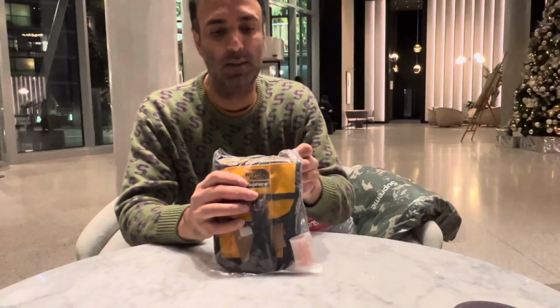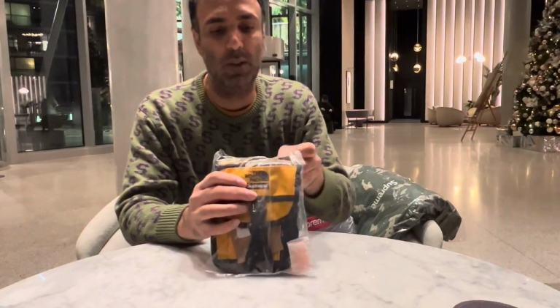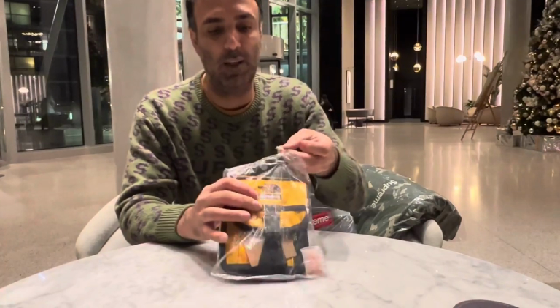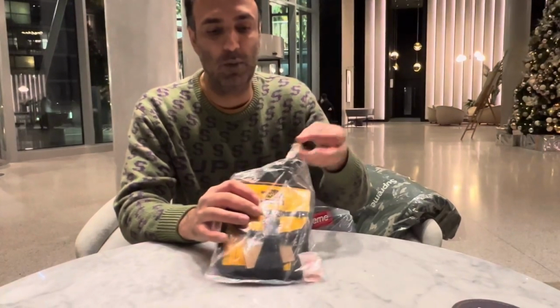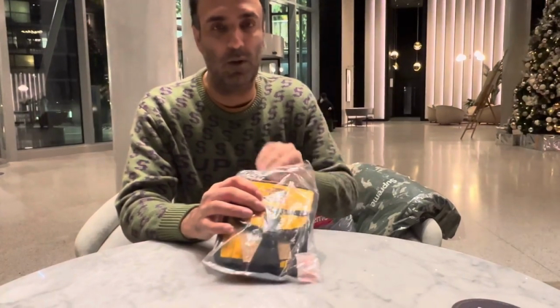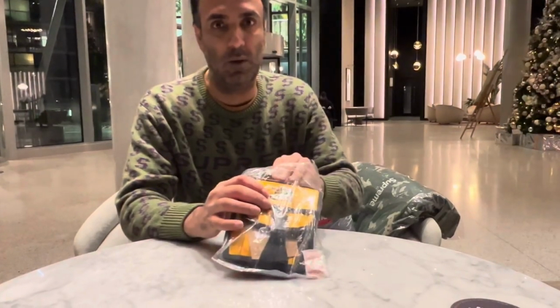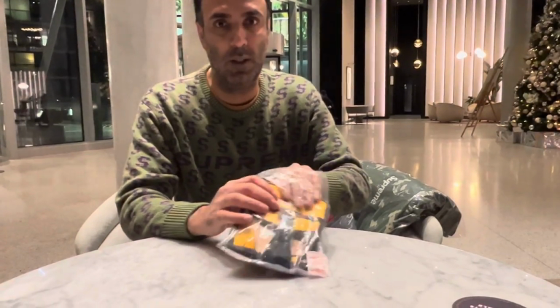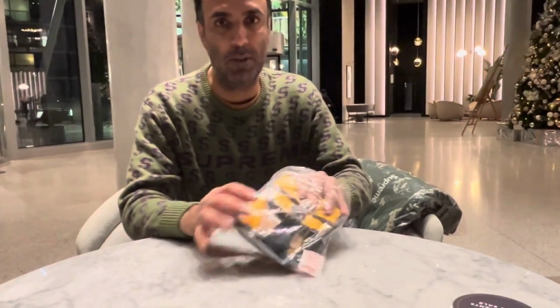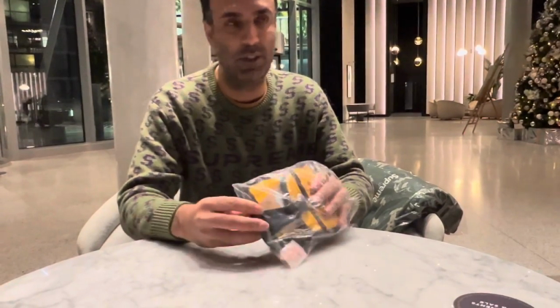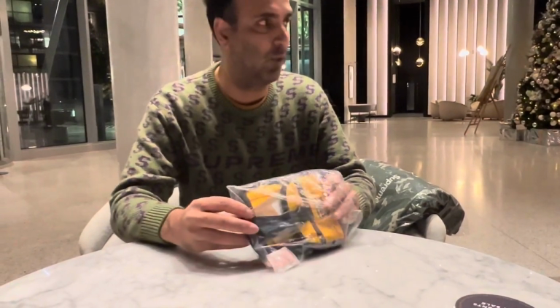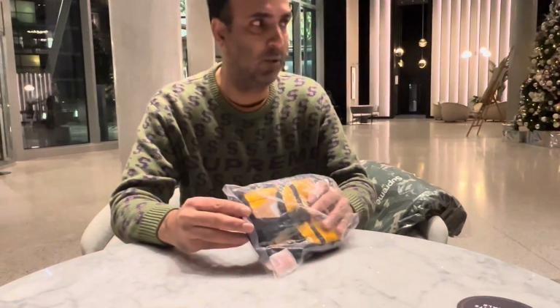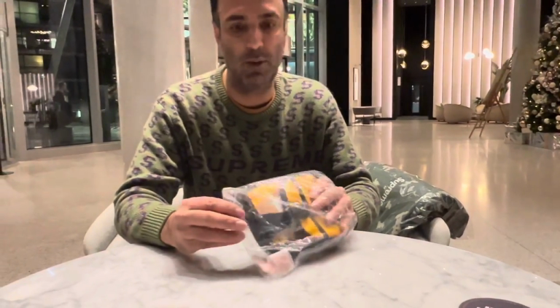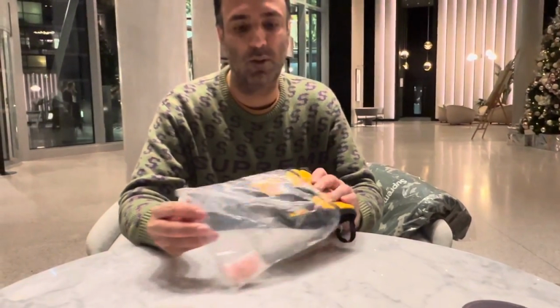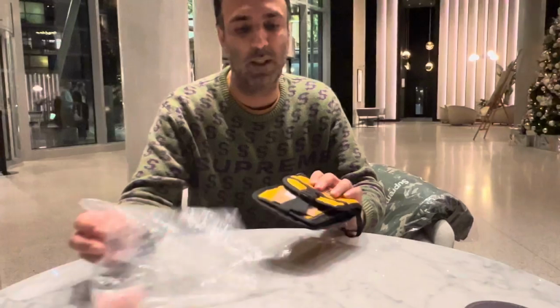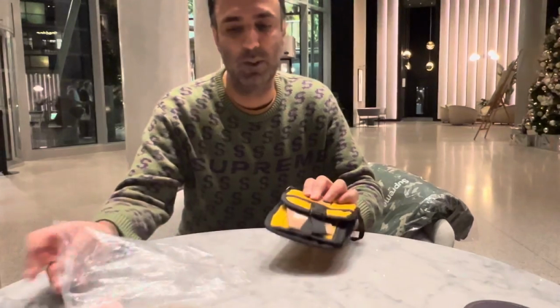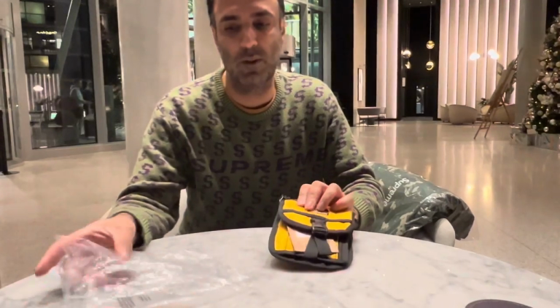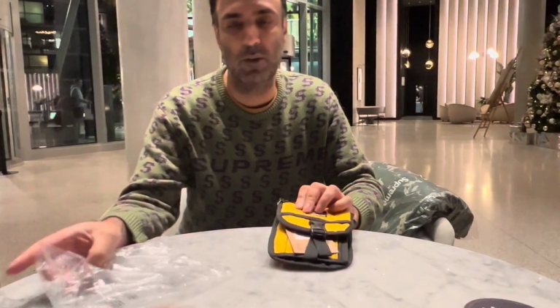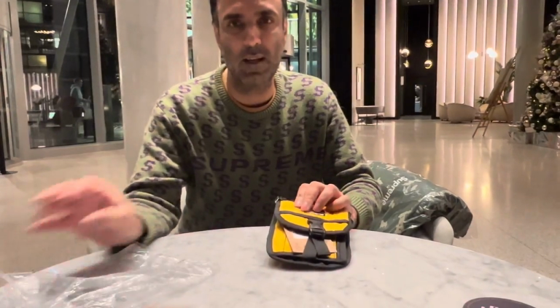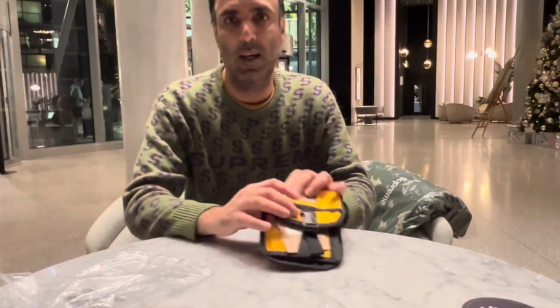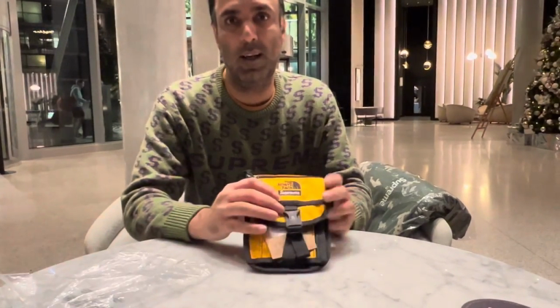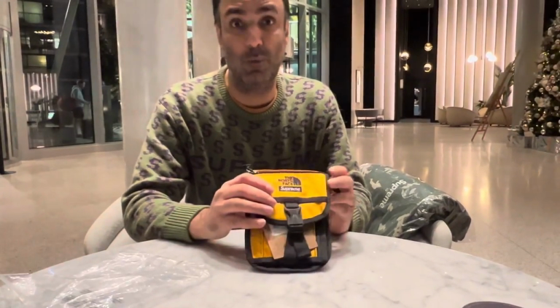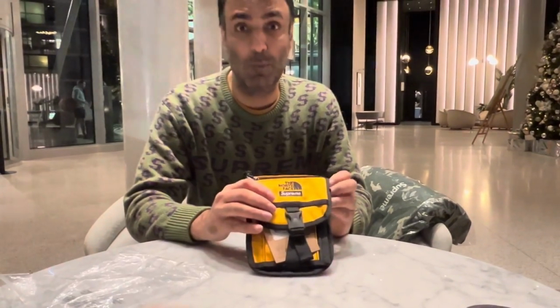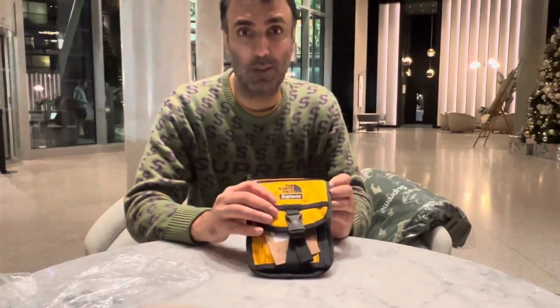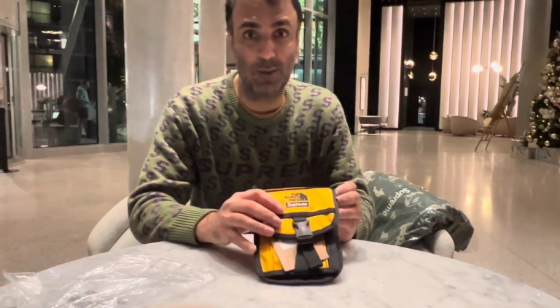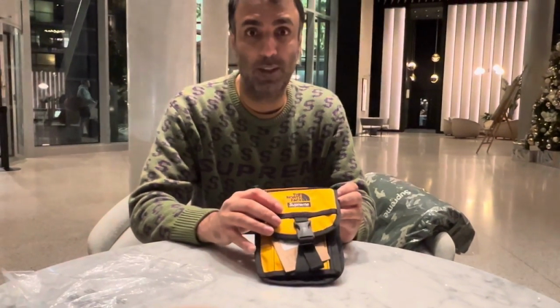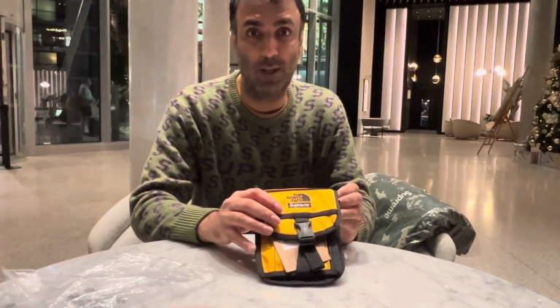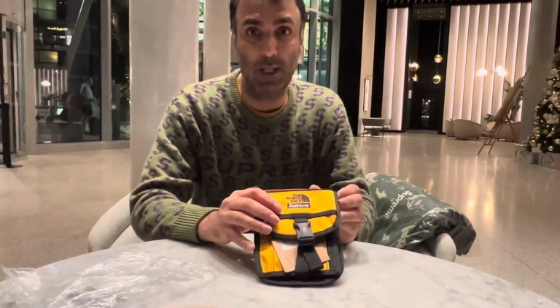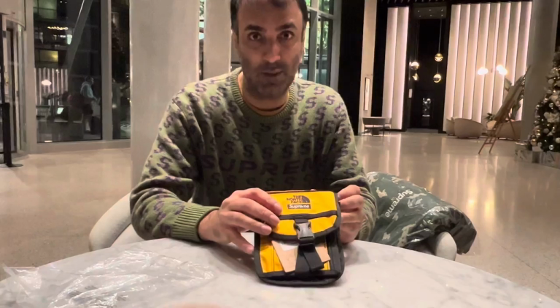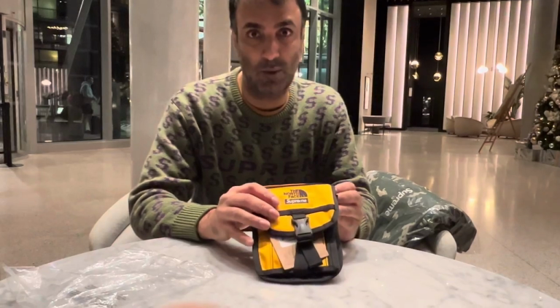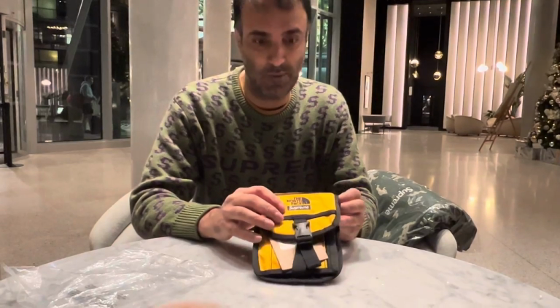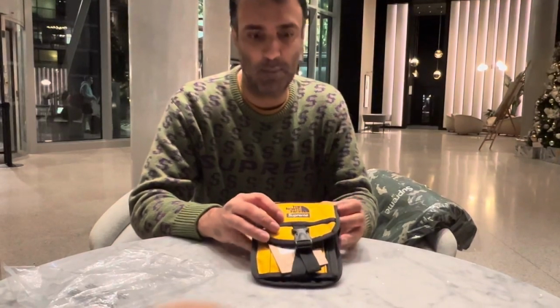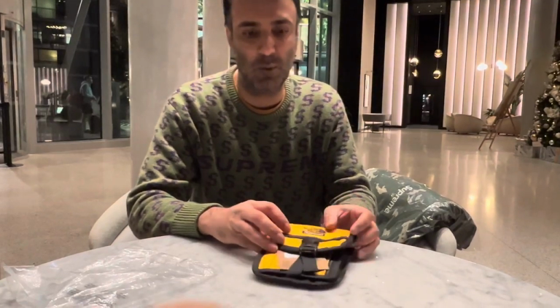This one is available to buy on our website, which is www.lookingattoys.co.uk, and if you want to pay more you can also find it on our eBay store of the same name as well.